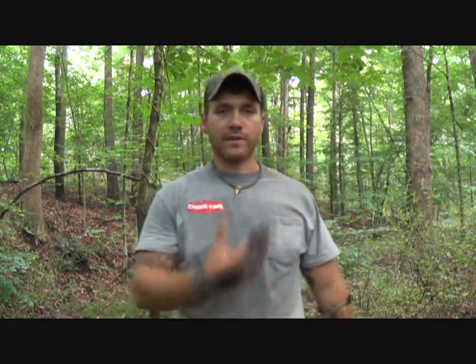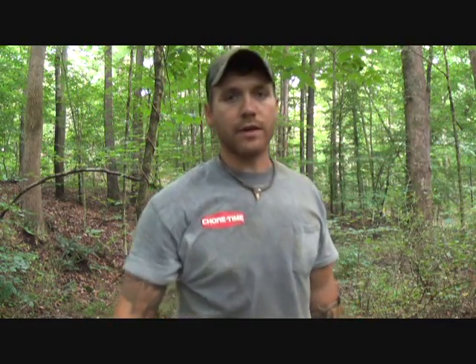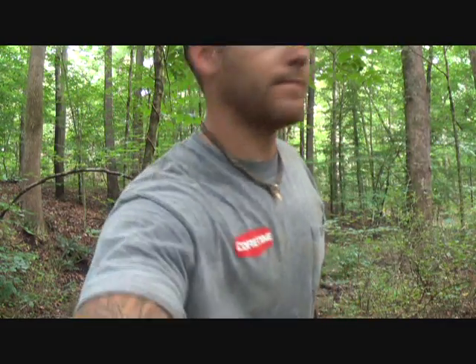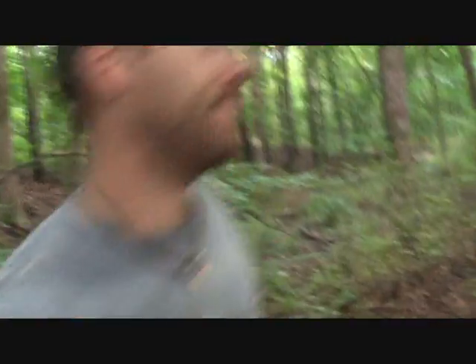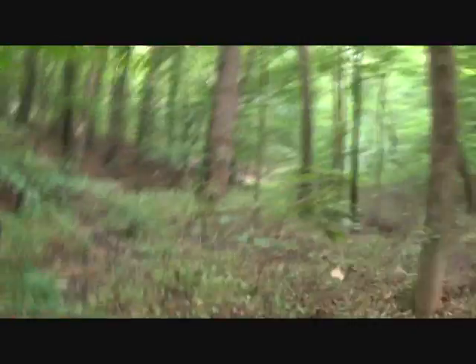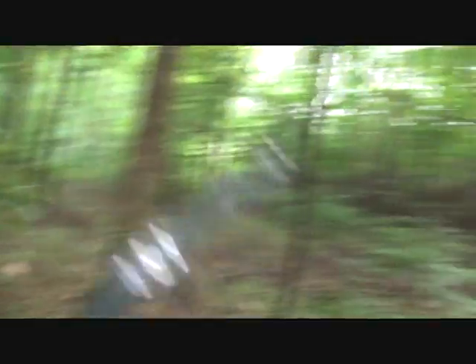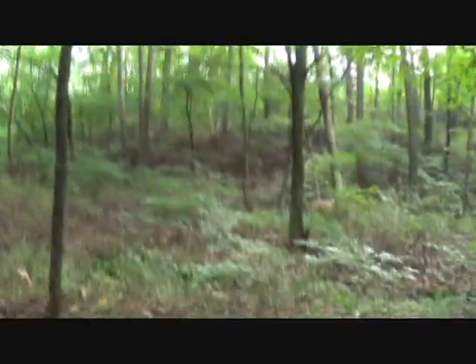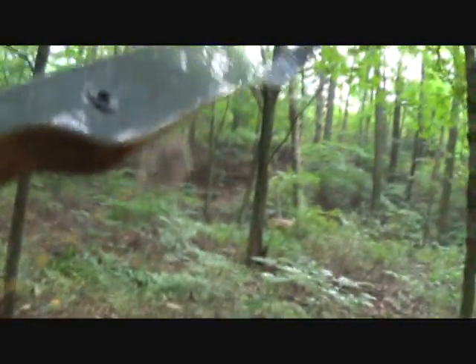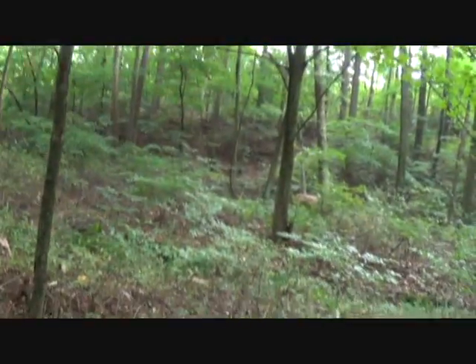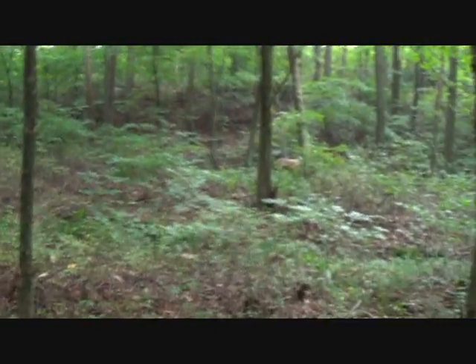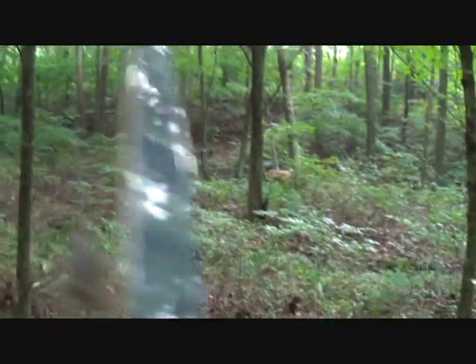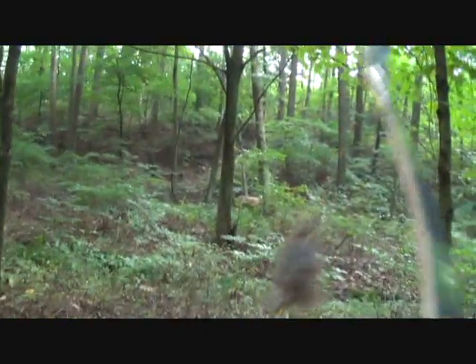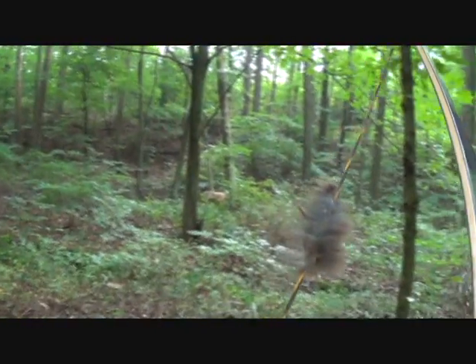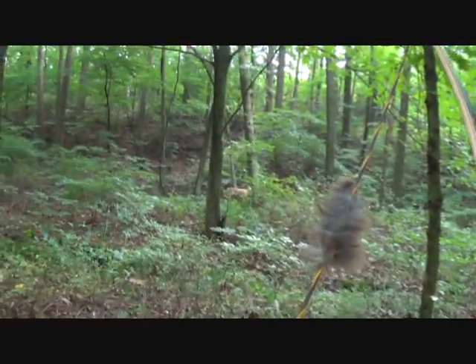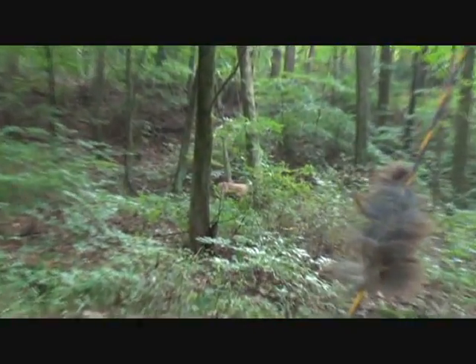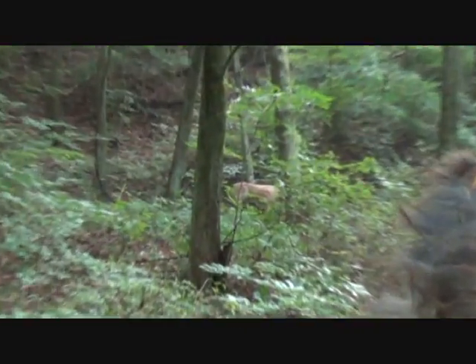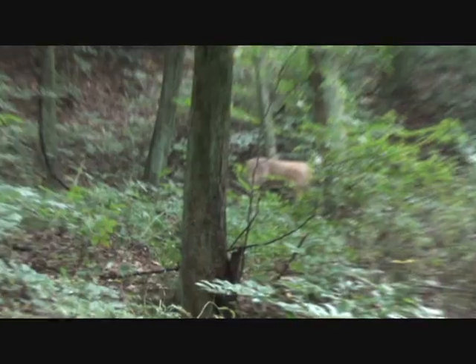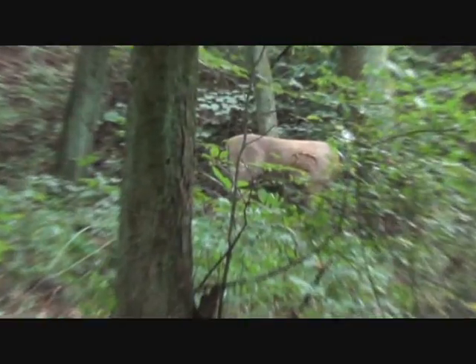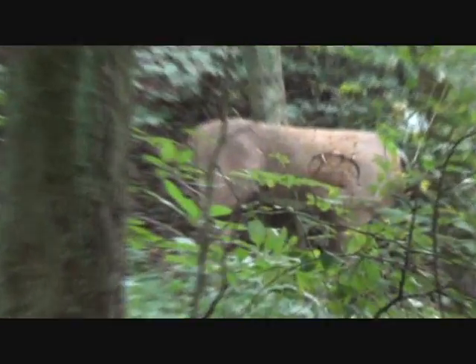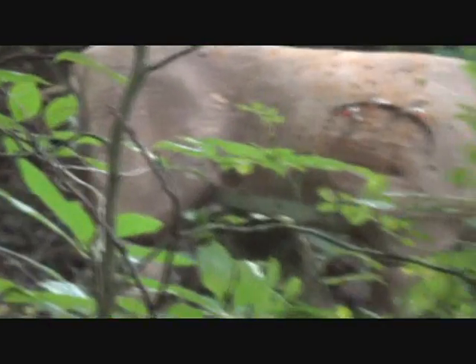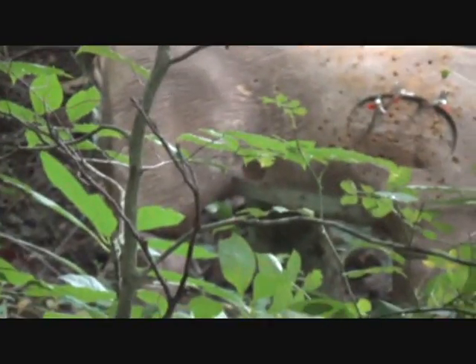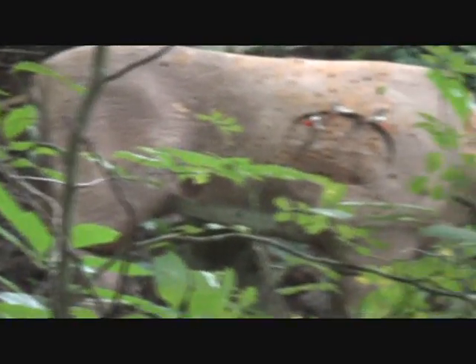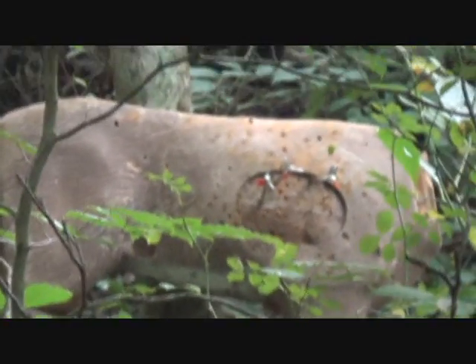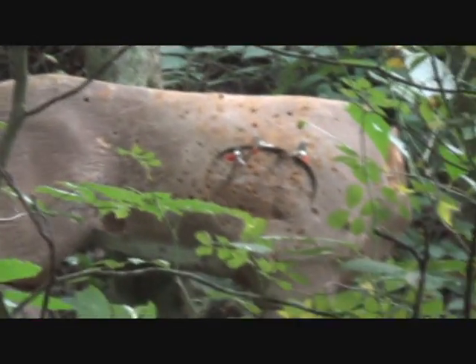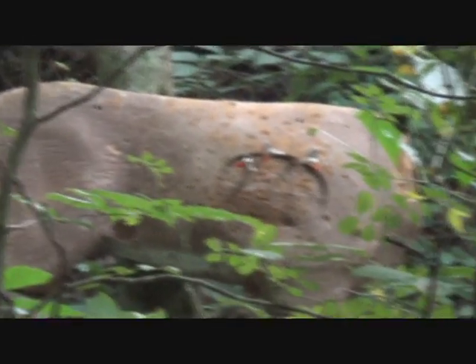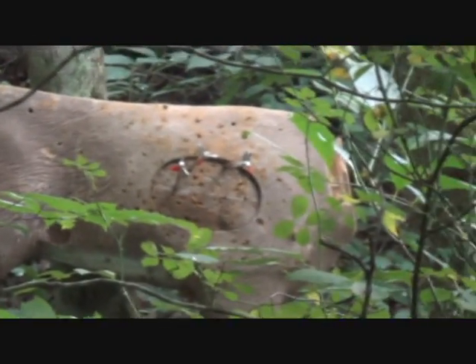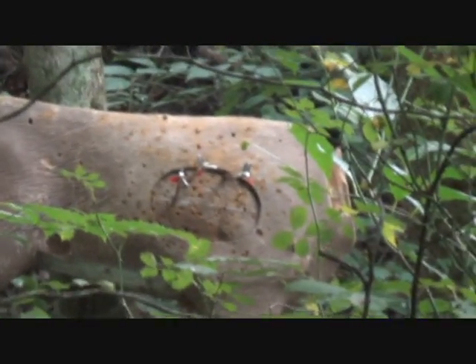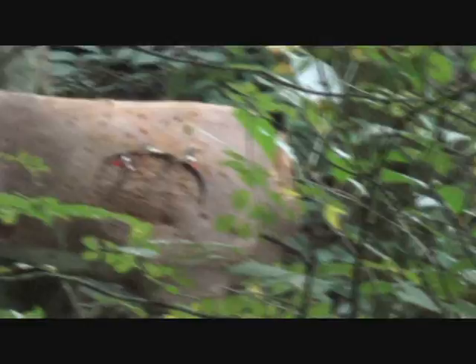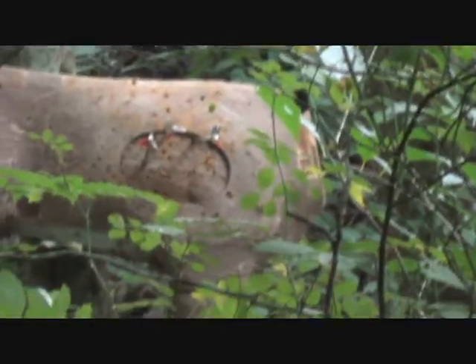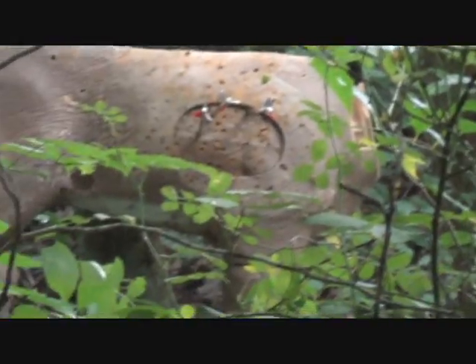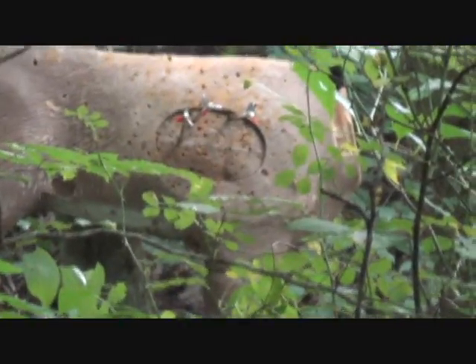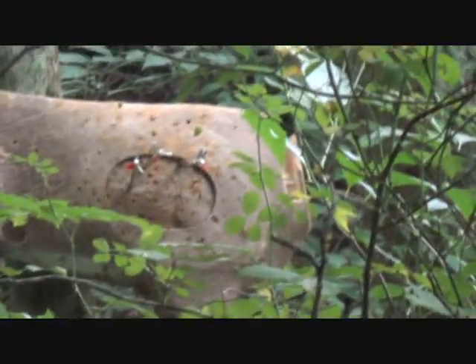Now let's go see how we shot. There are three right there in the kill zone — that deer ain't going to go very far.